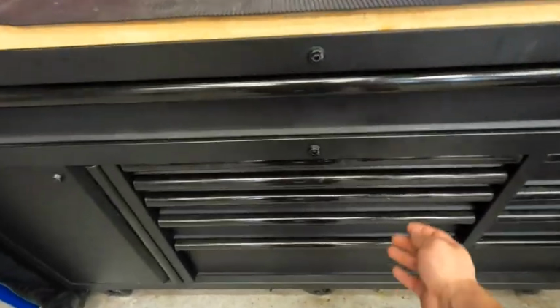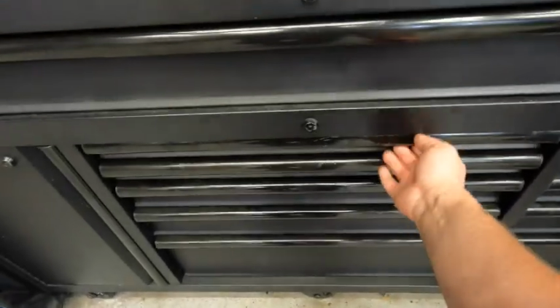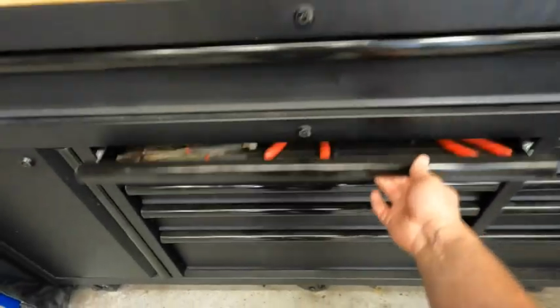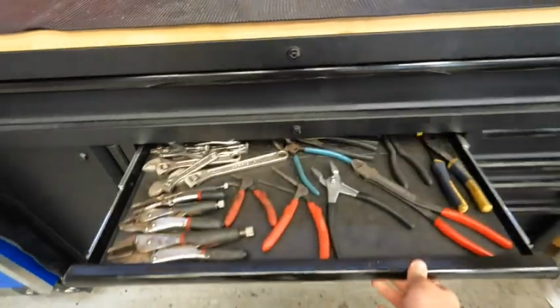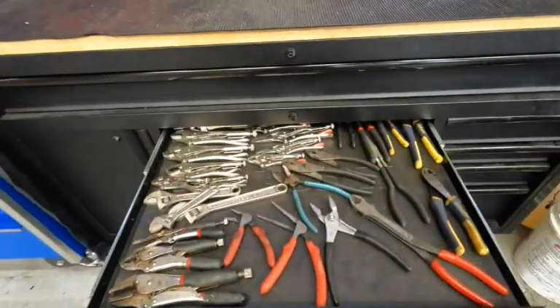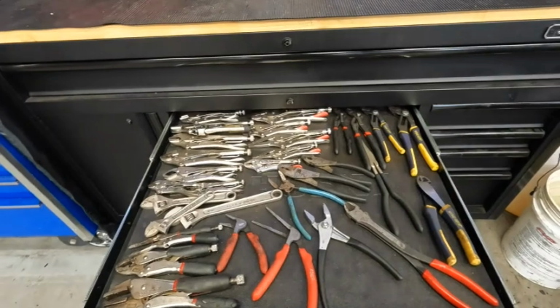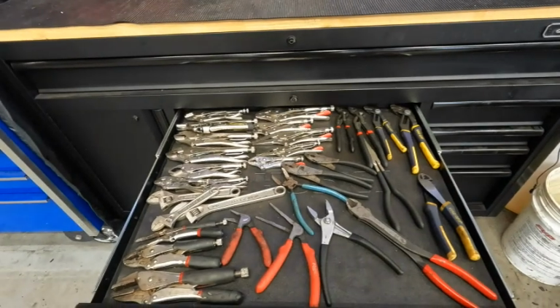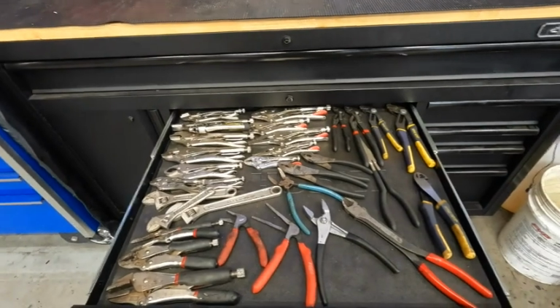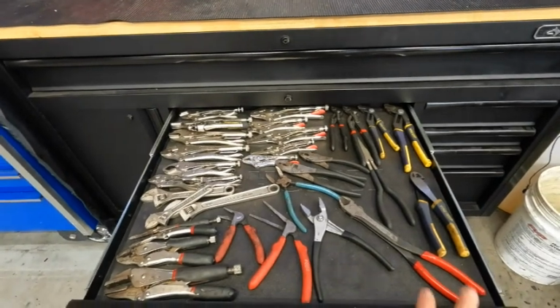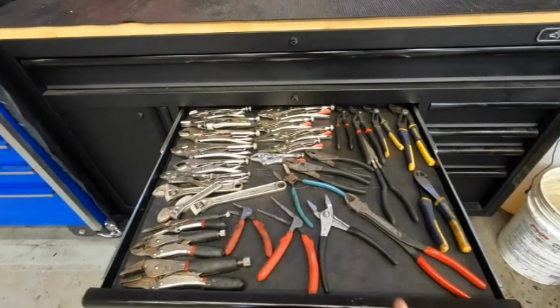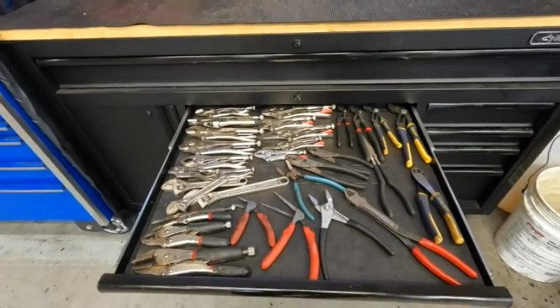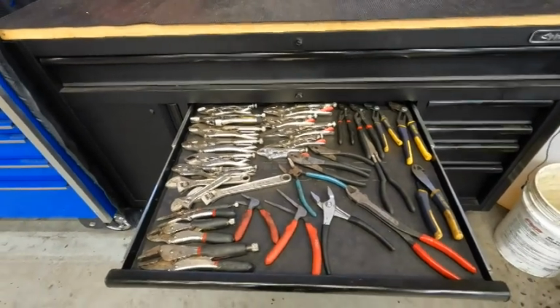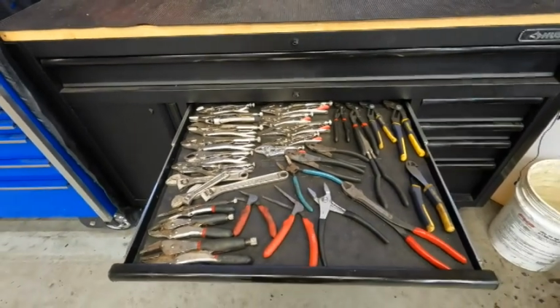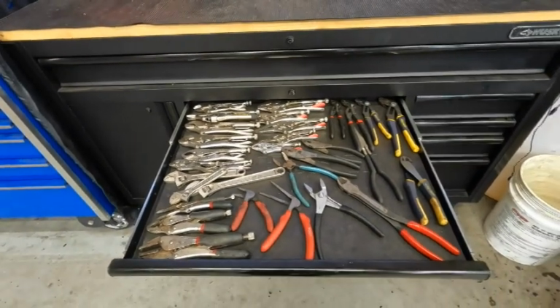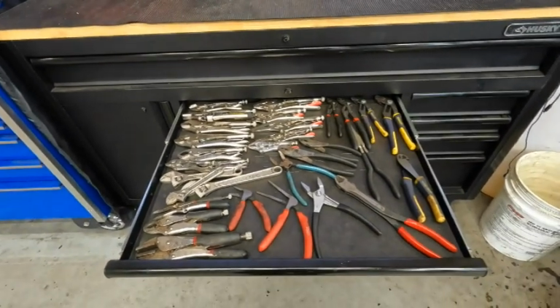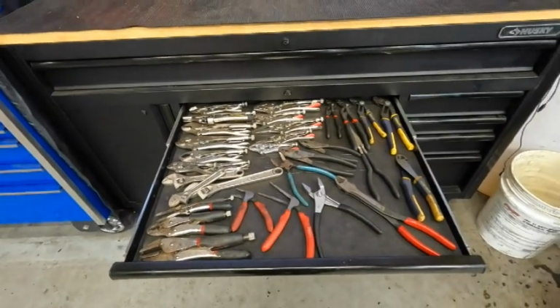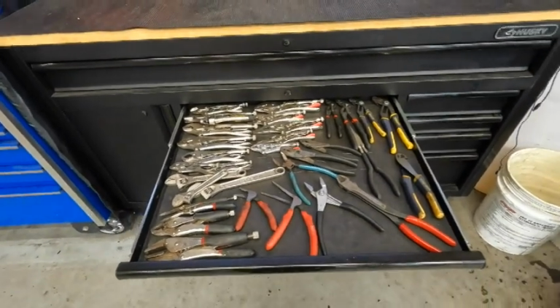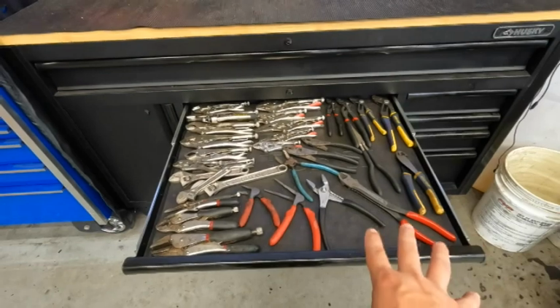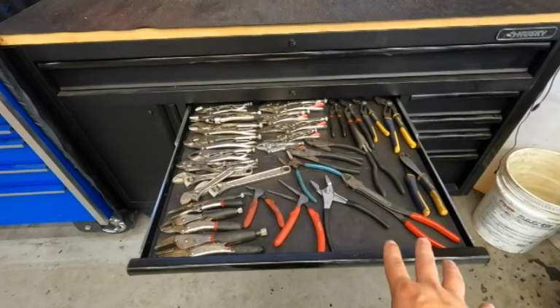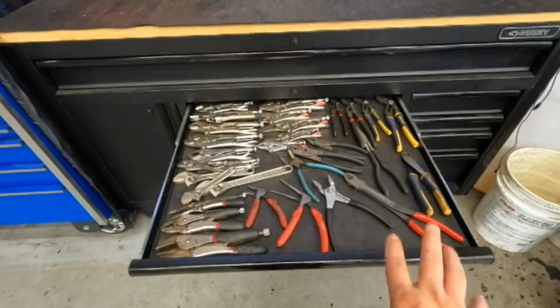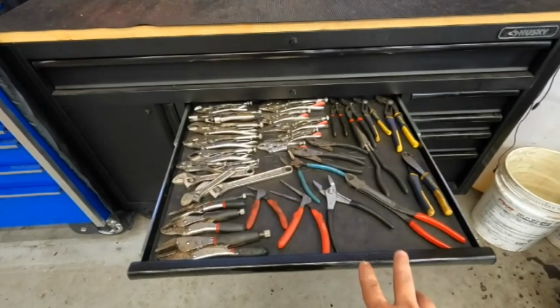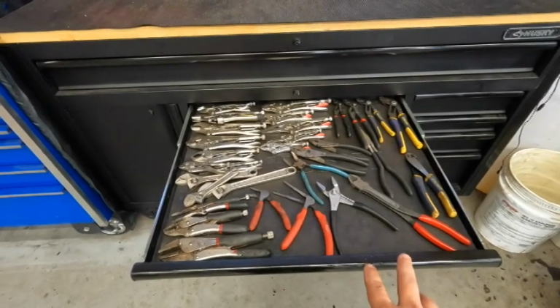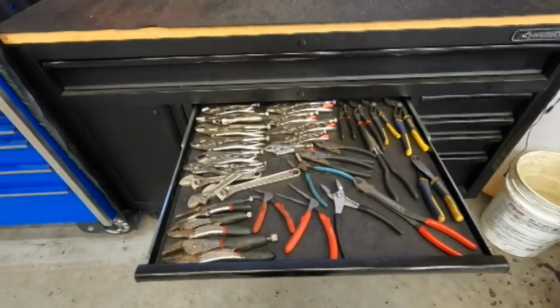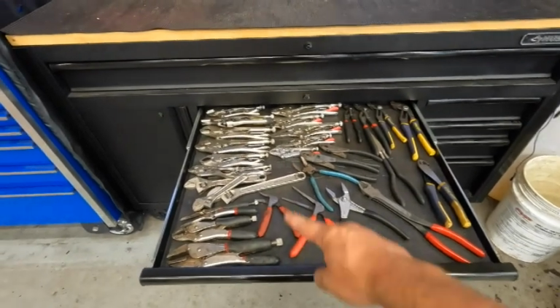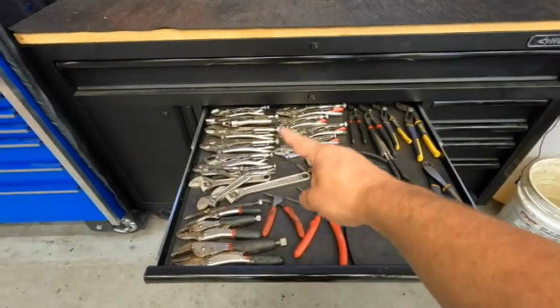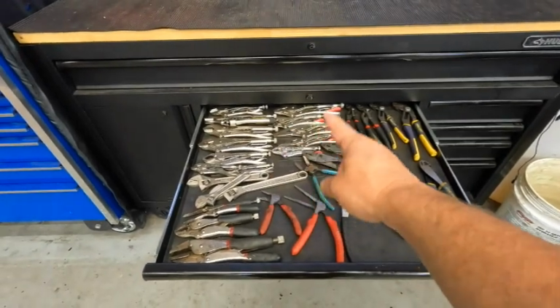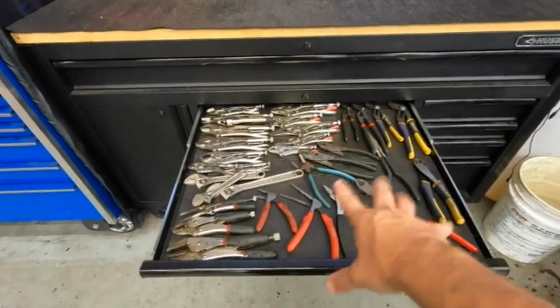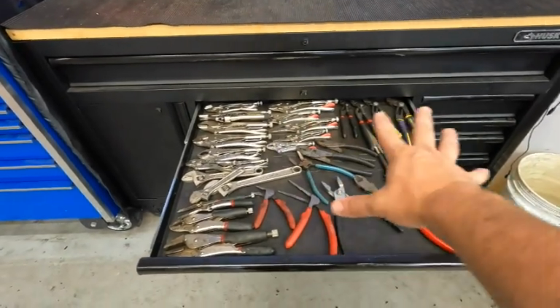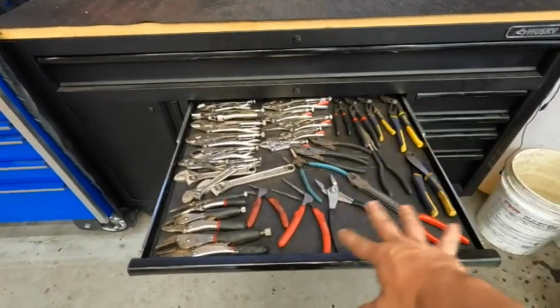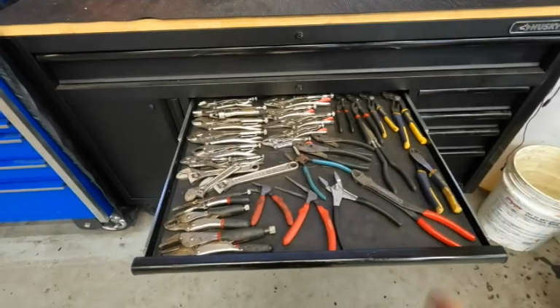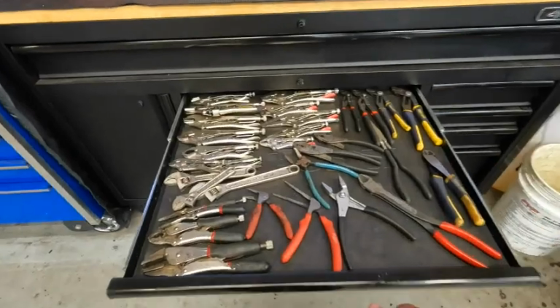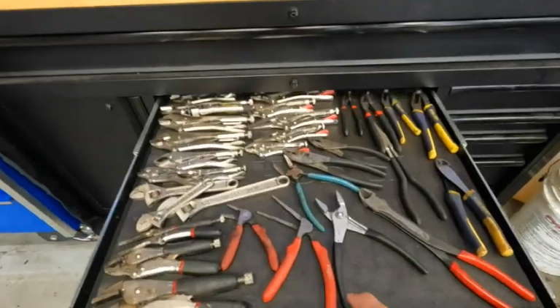This drawer has a bunch of commonly used pliers and vice grips. This is my go-to — whatever I use every day is basically in here. Although I don't use my vice grips that often, primarily this side is what I use the most.